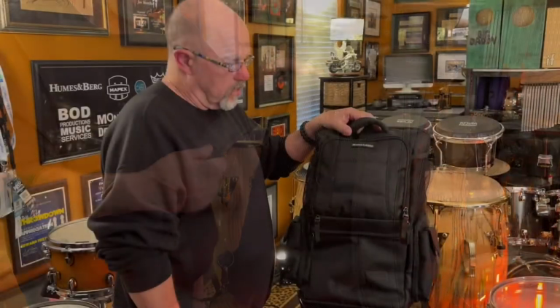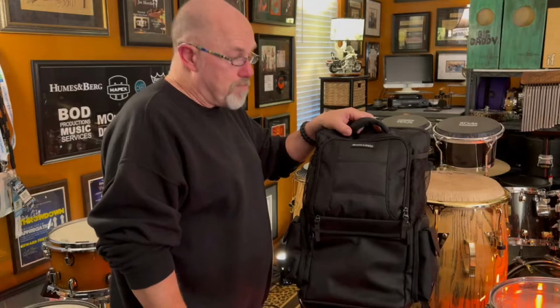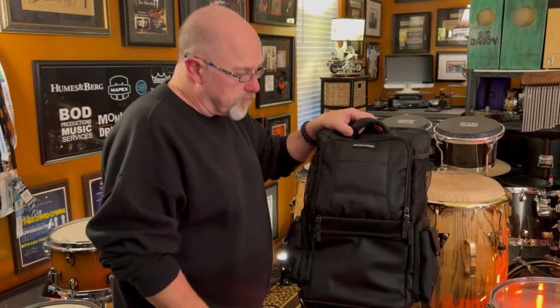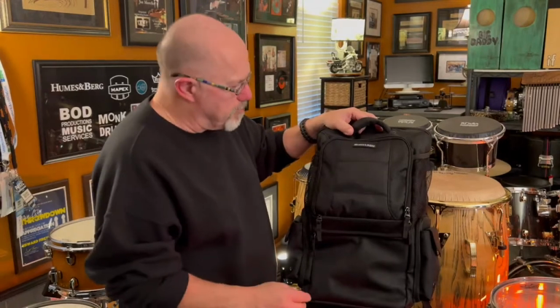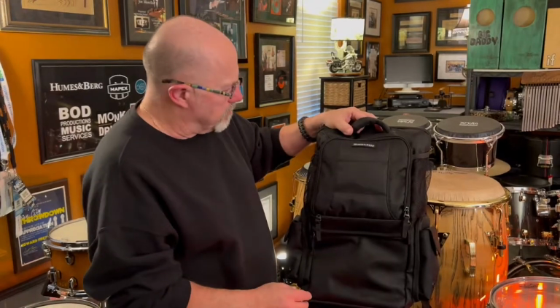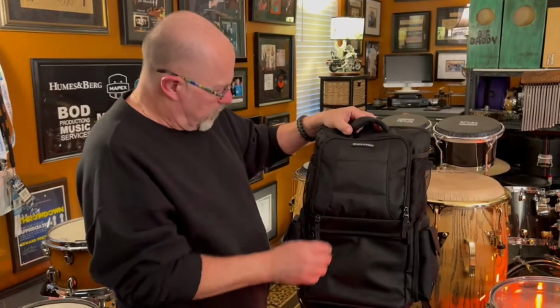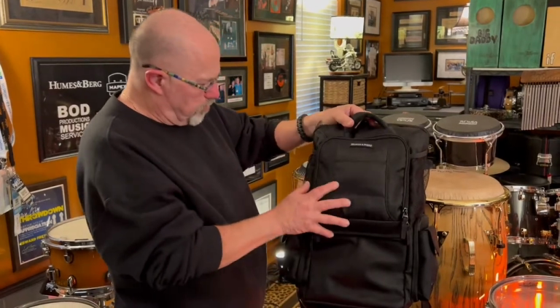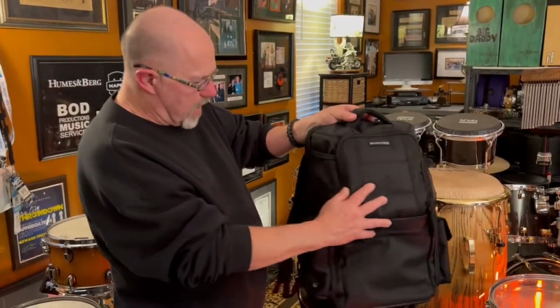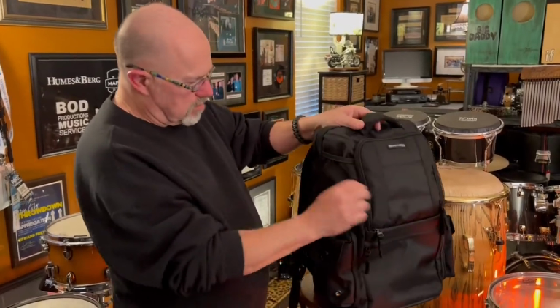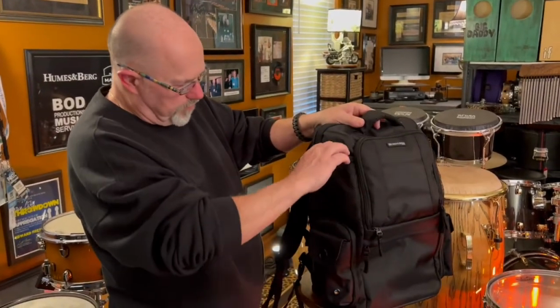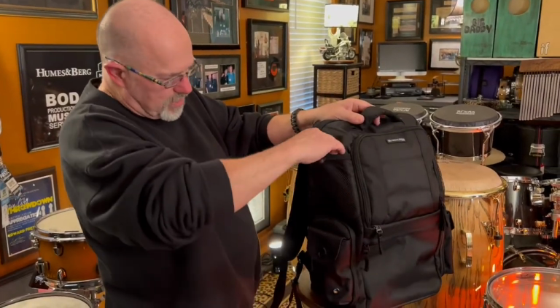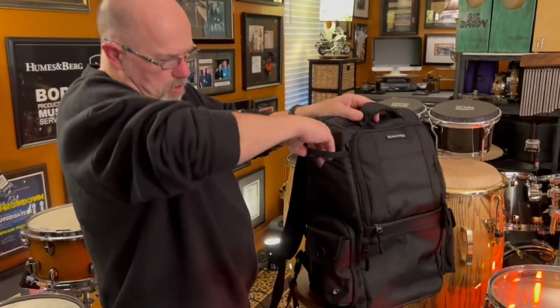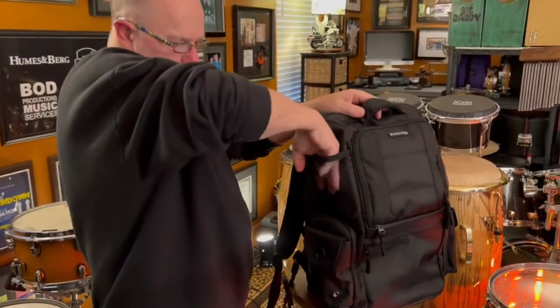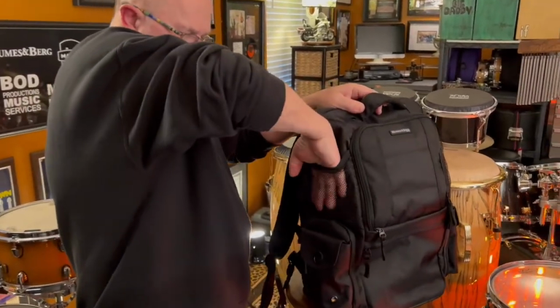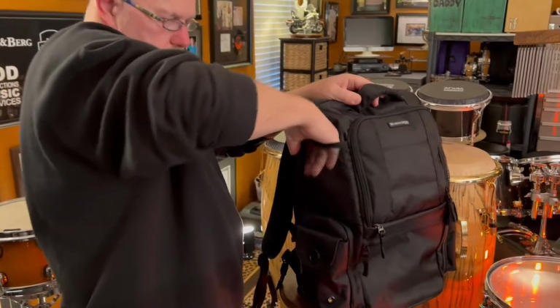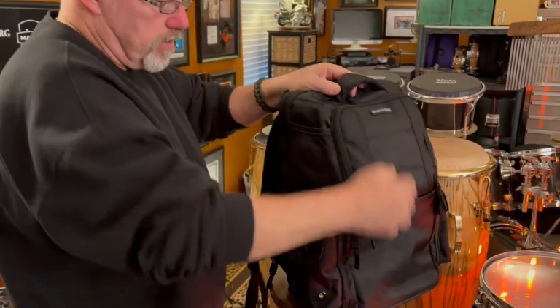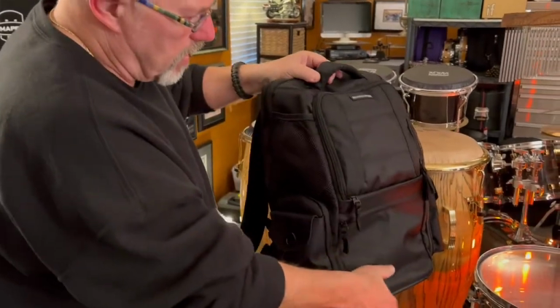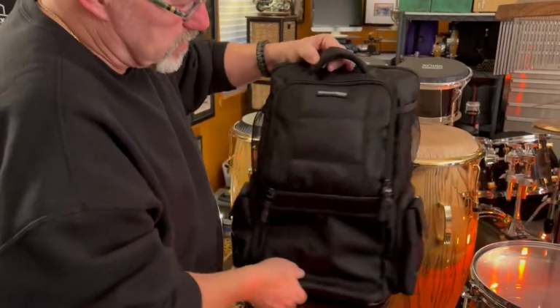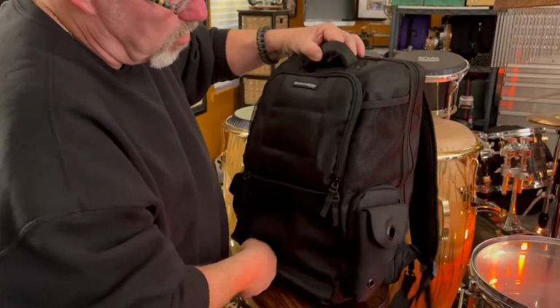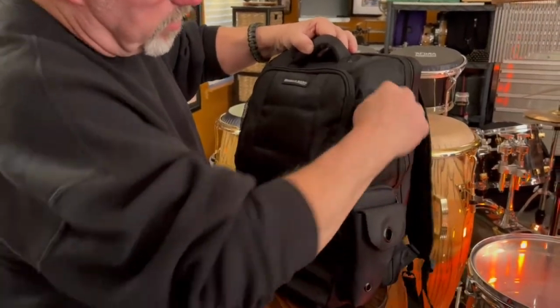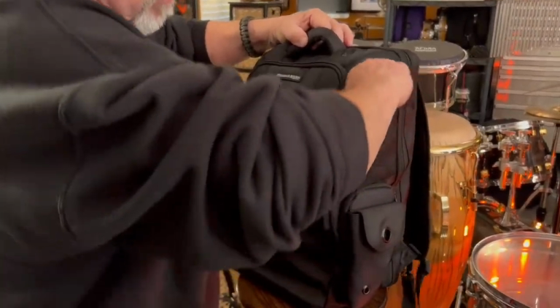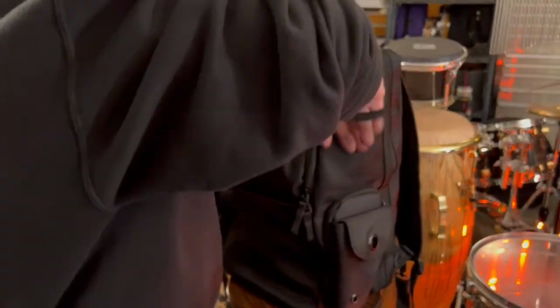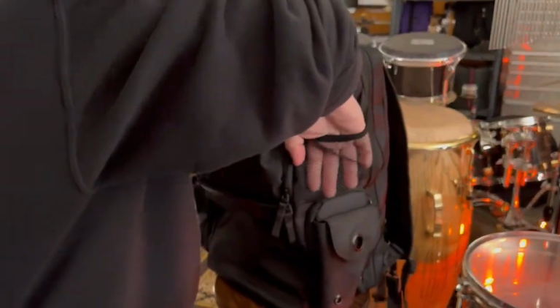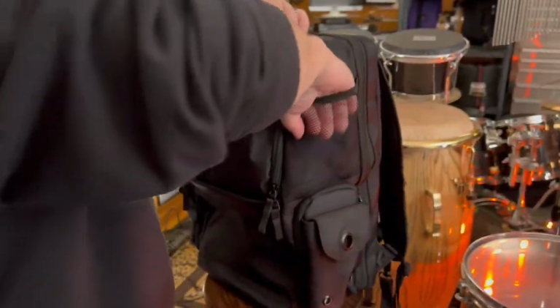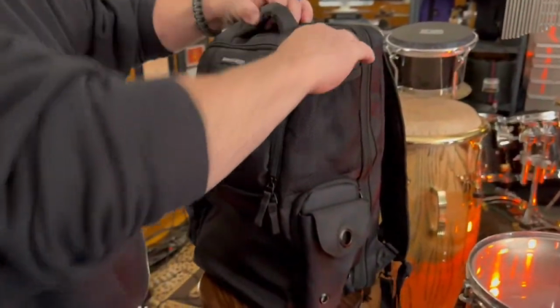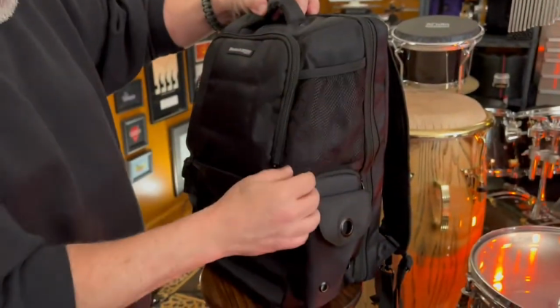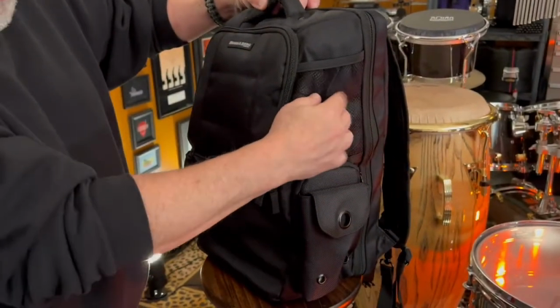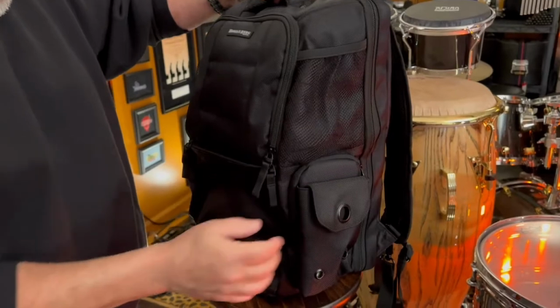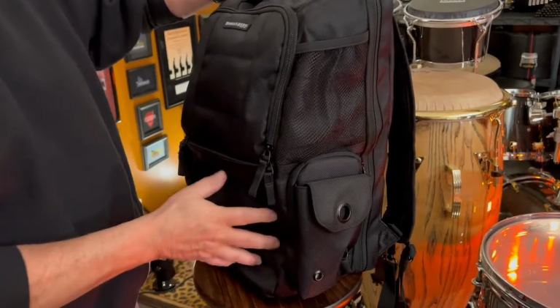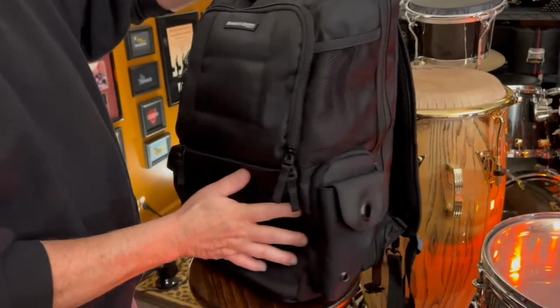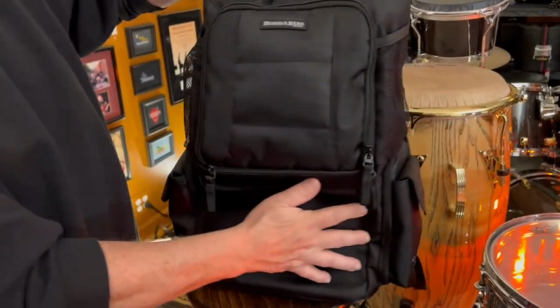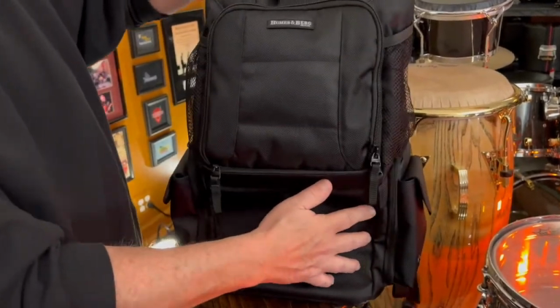So back to the front of the bag. If you'll notice guys, we've got side pockets here — one on each side. Both of them very spacious and very roomy for whatever you would like in there.